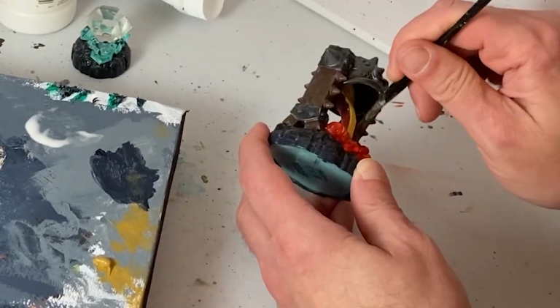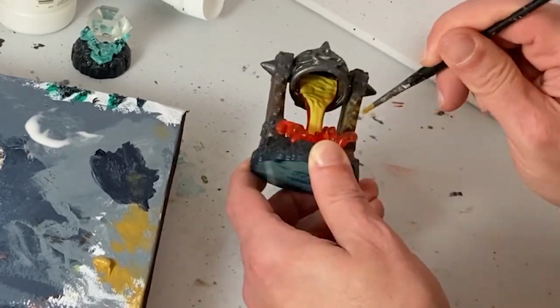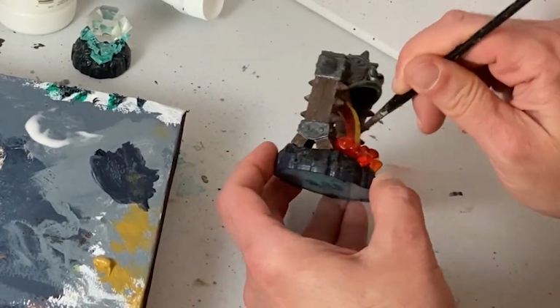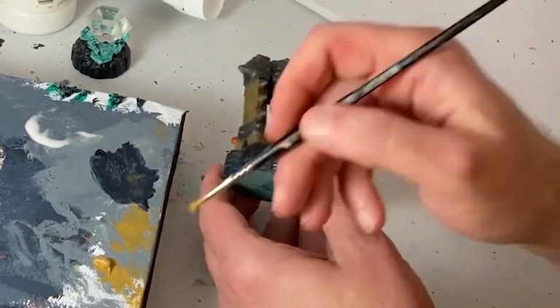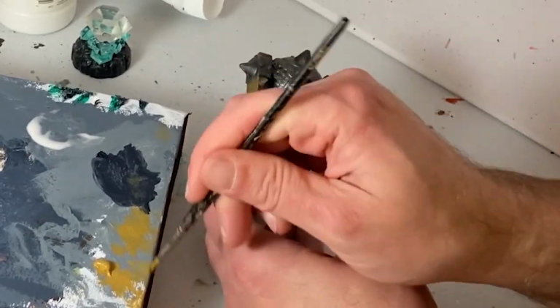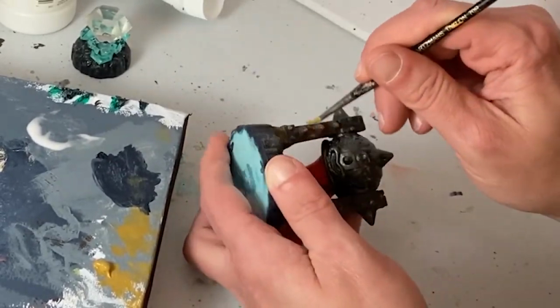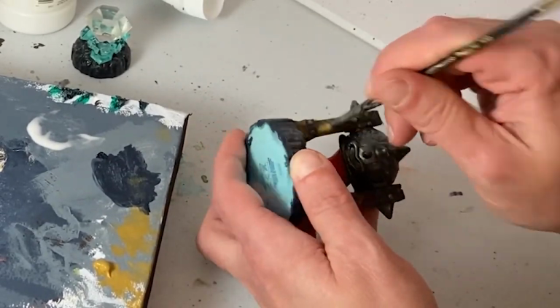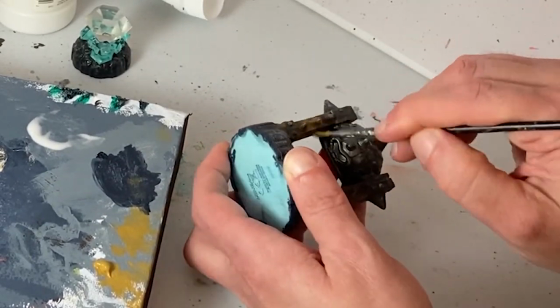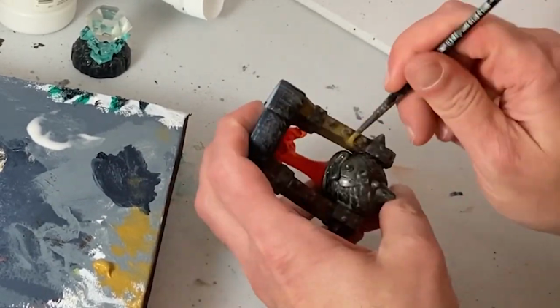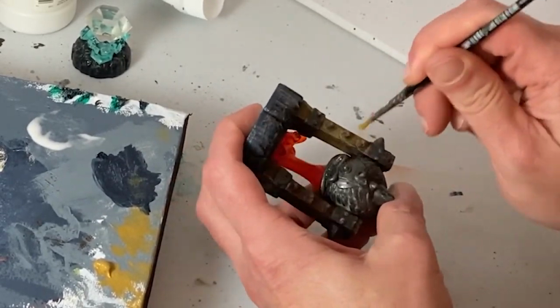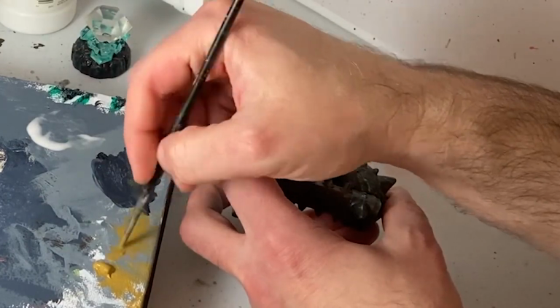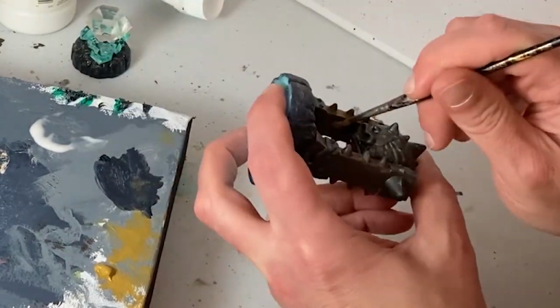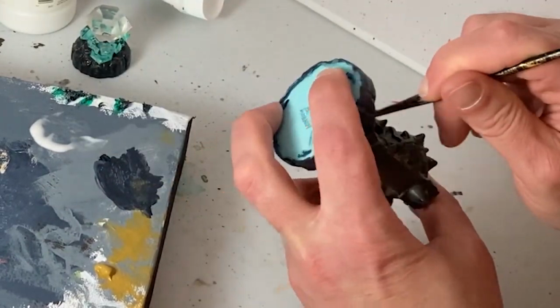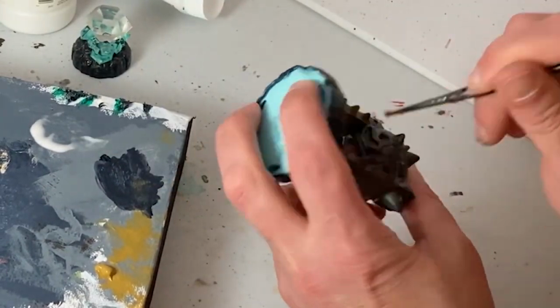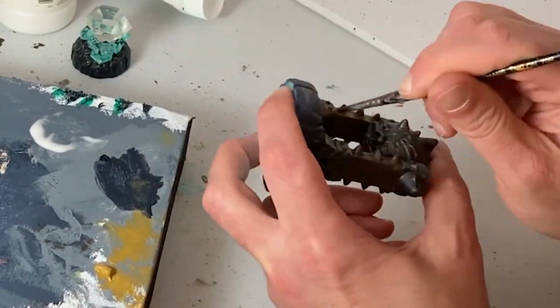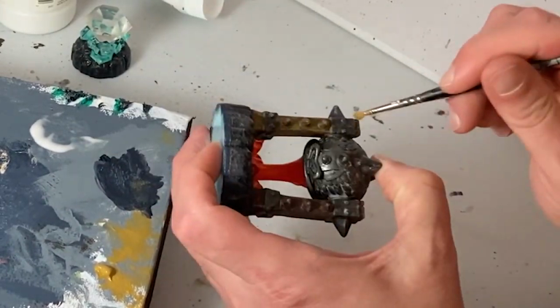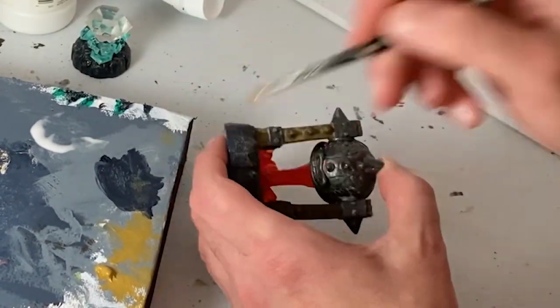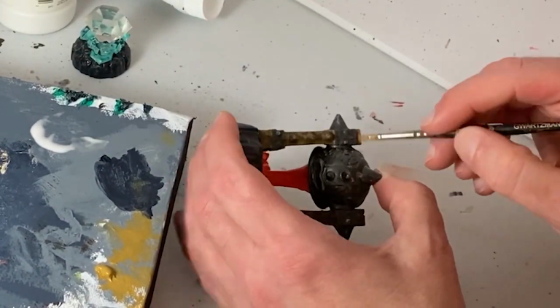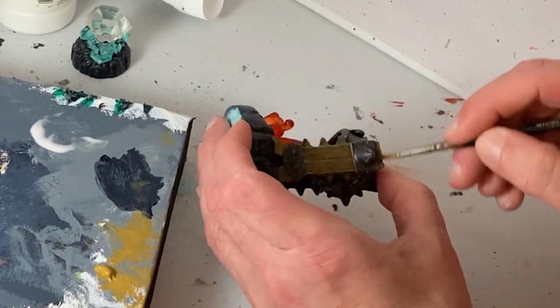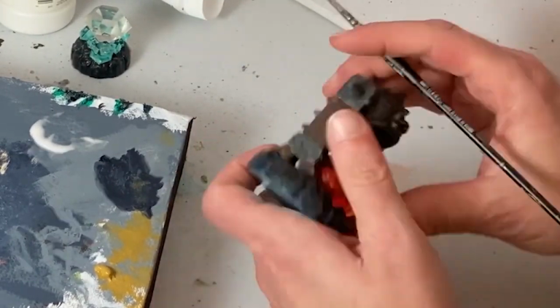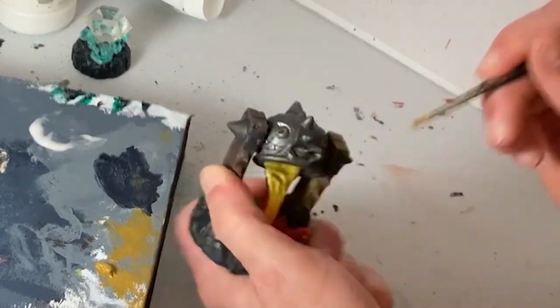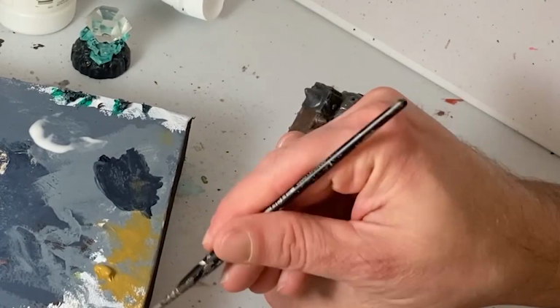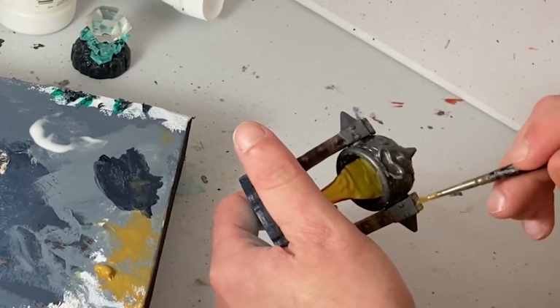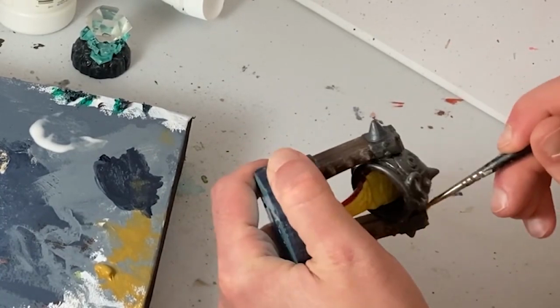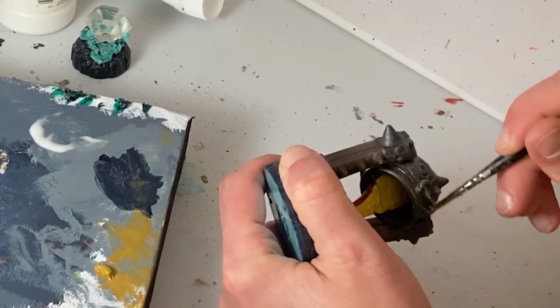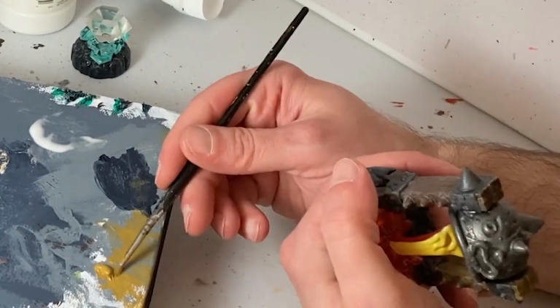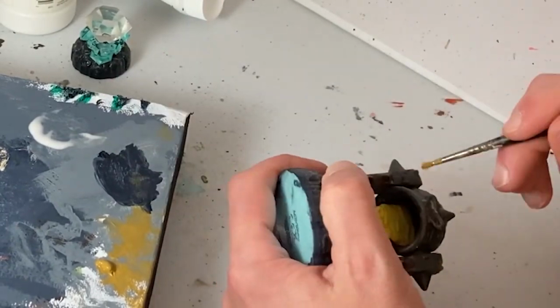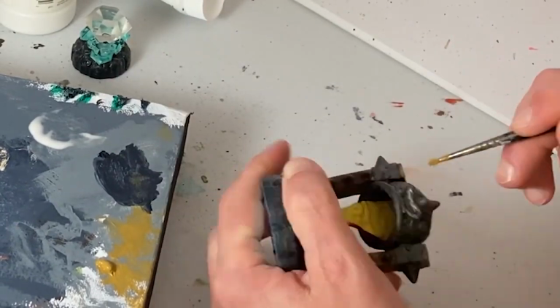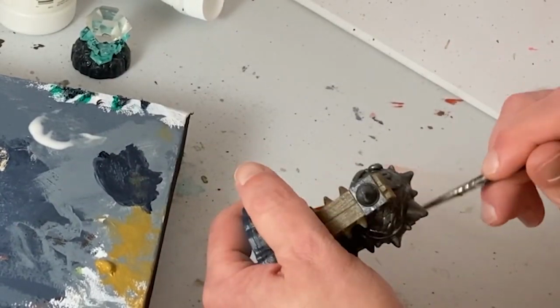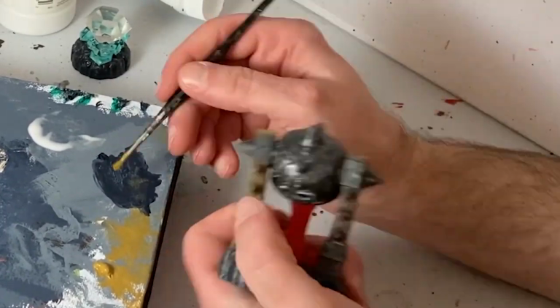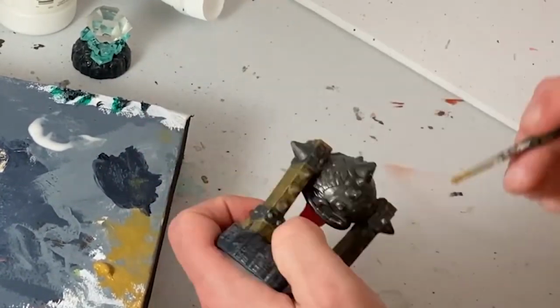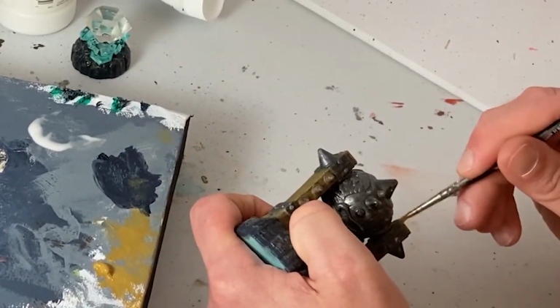I'm going to dry brush on some bronze yellow, a warm brown color, onto all the wooden parts of the model. This will help bring out the textures that are present and help brighten up the thing, which has a darker look than I like.